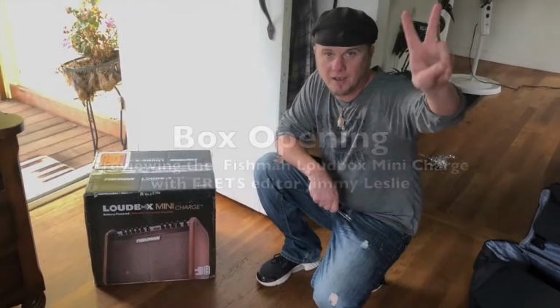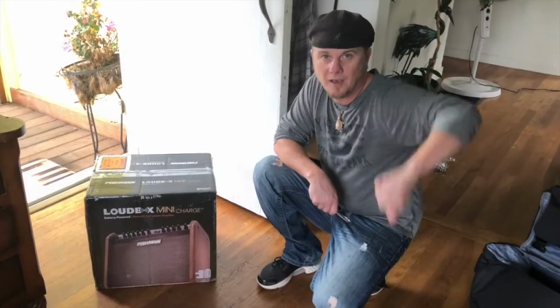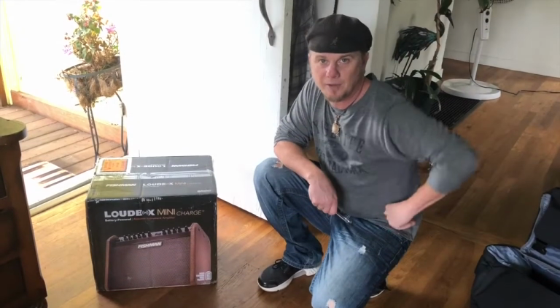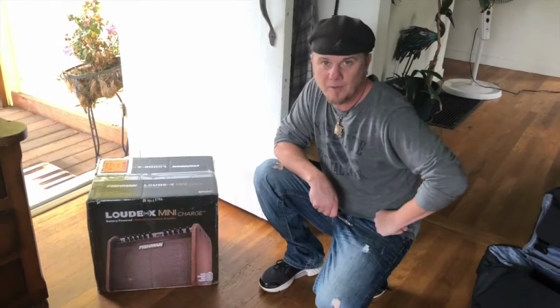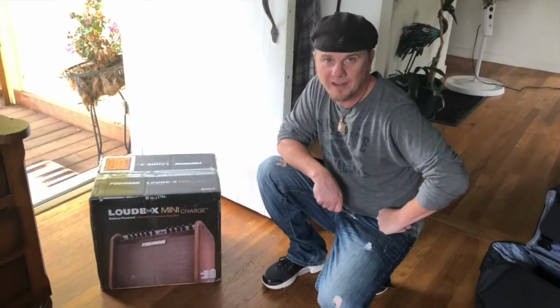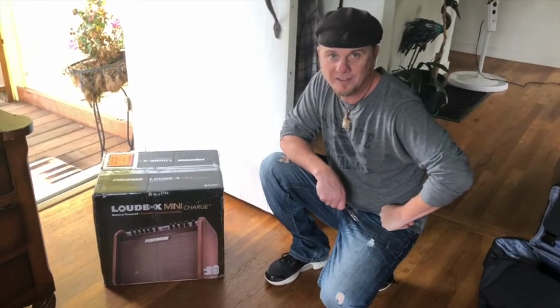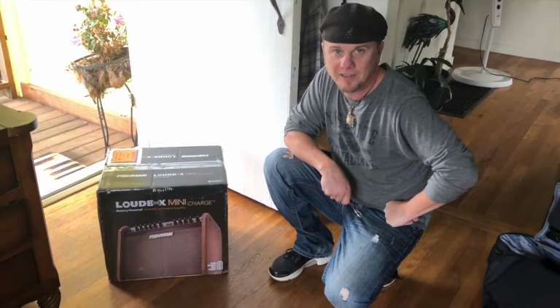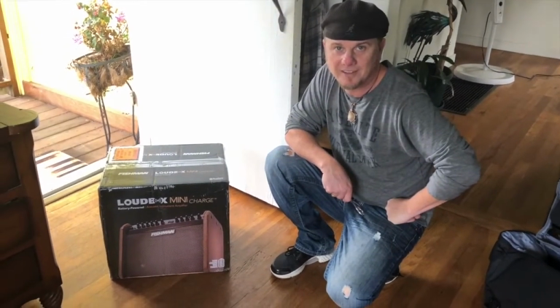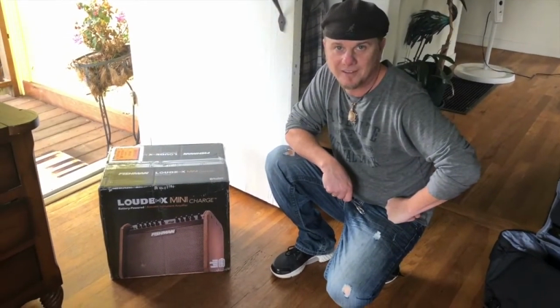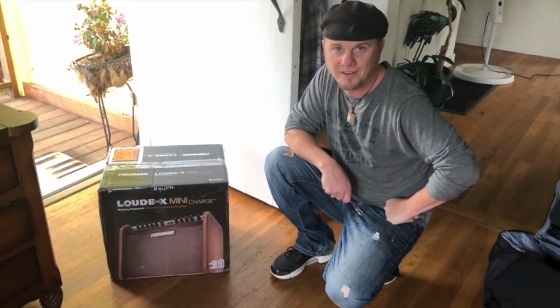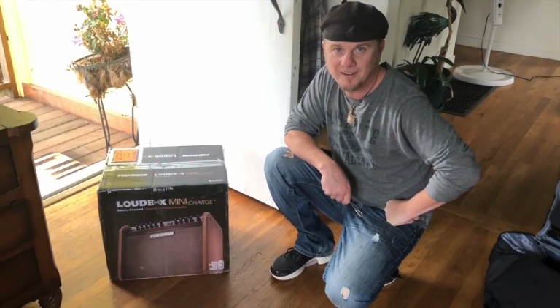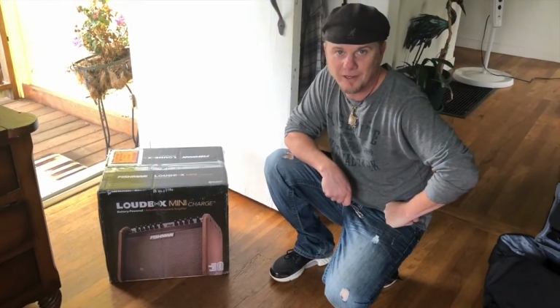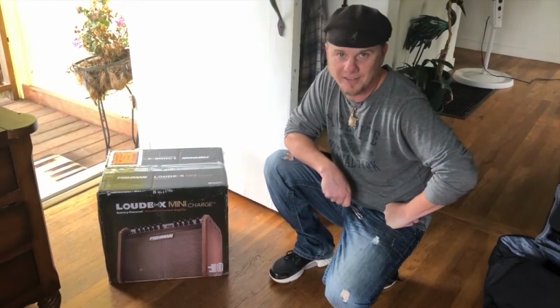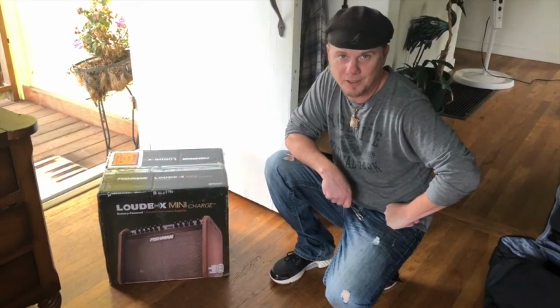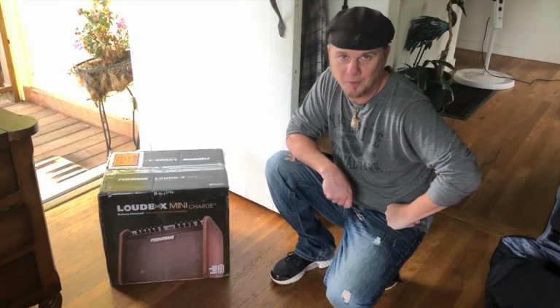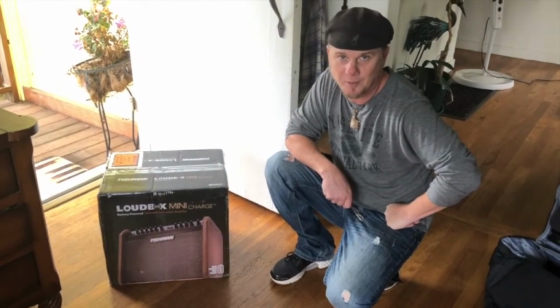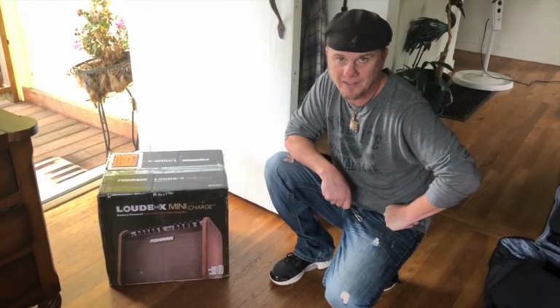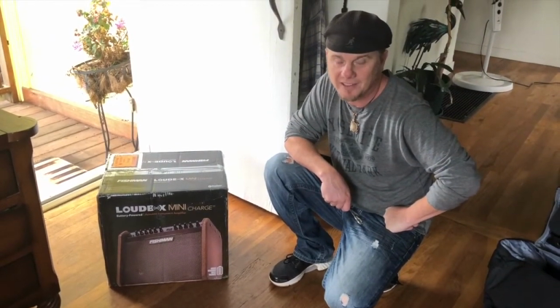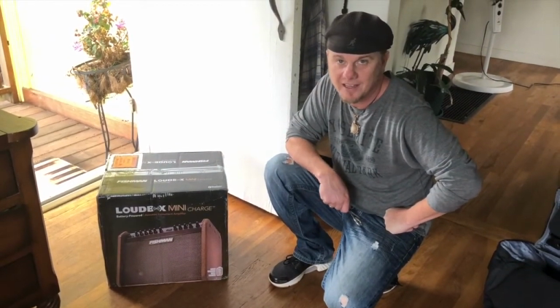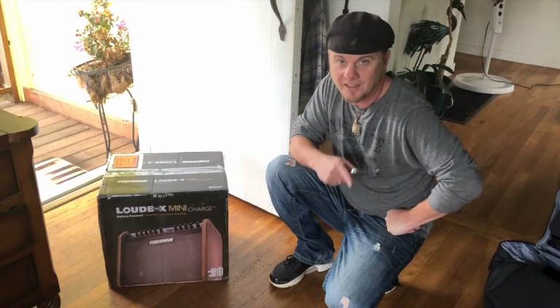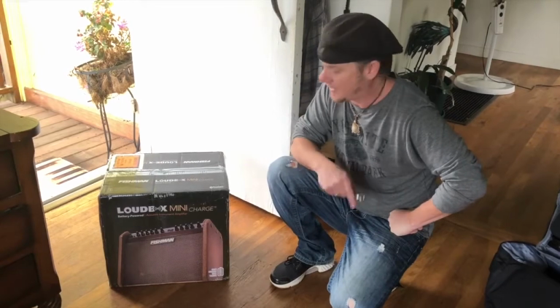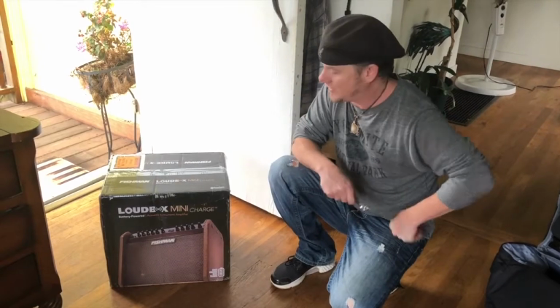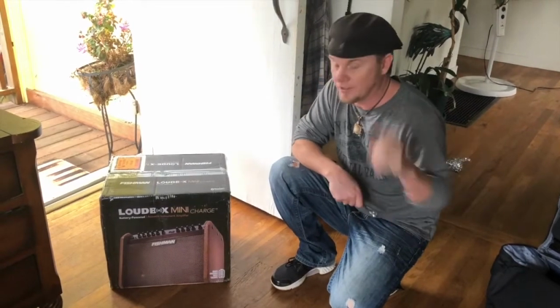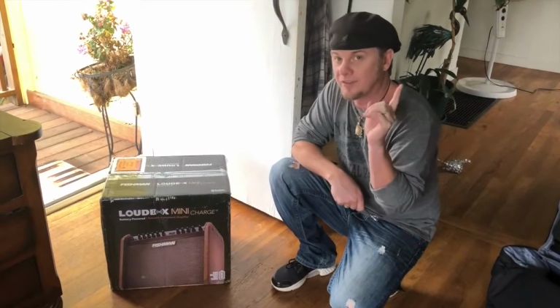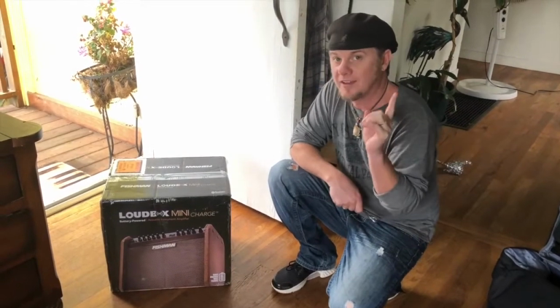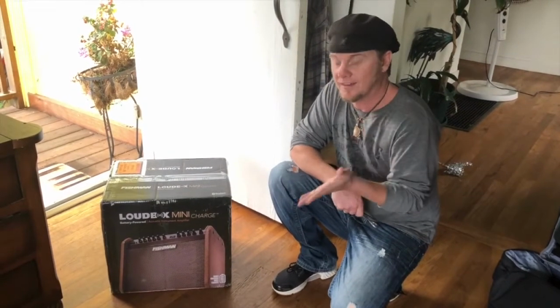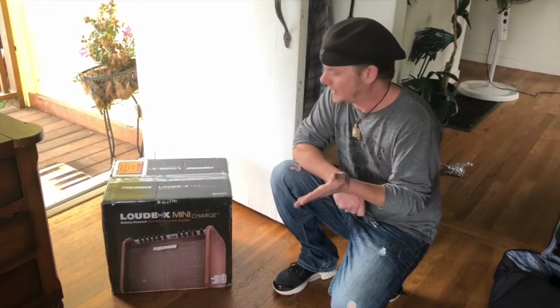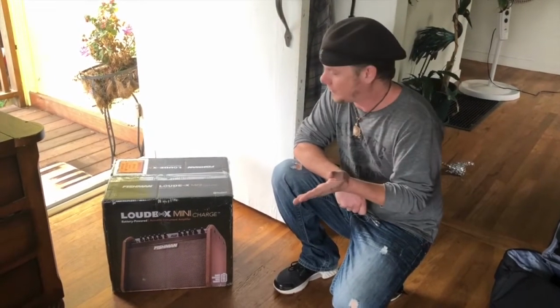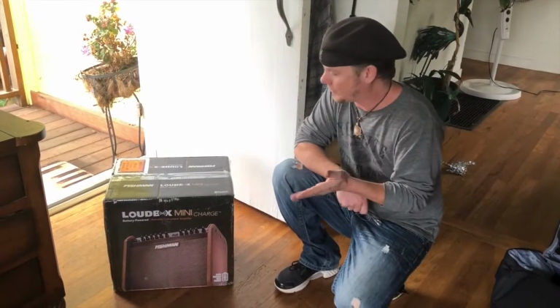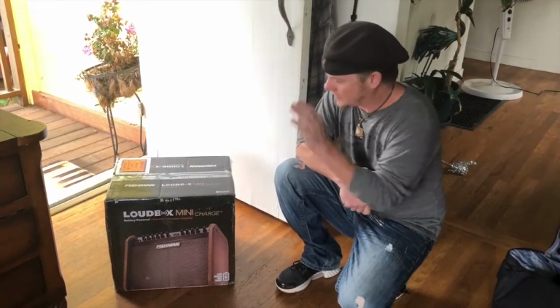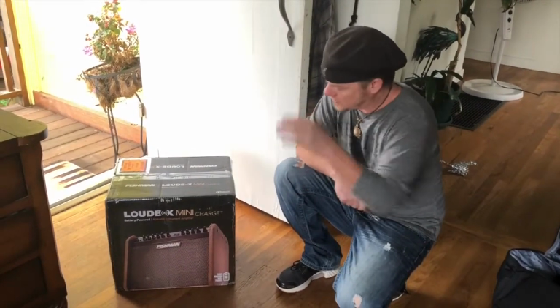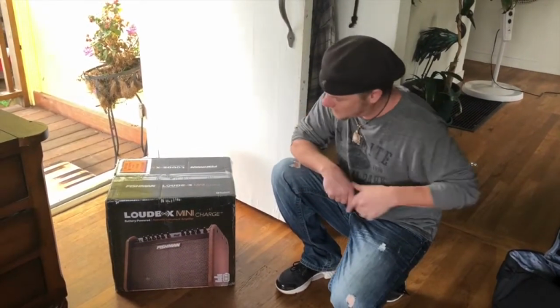Happy New Year, everybody. Jimmy Leslie here, Frets Editor at Guitar Player Magazine. Excited because a late Christmas present just showed up.